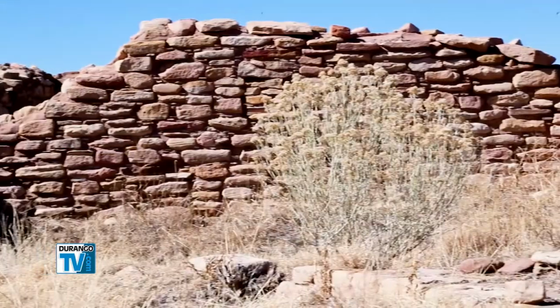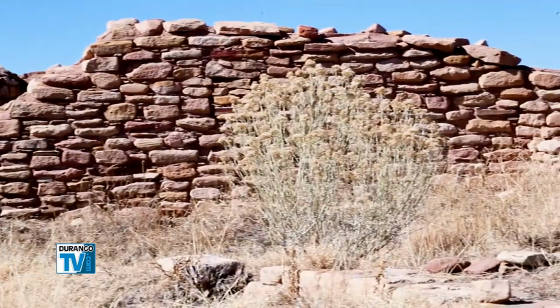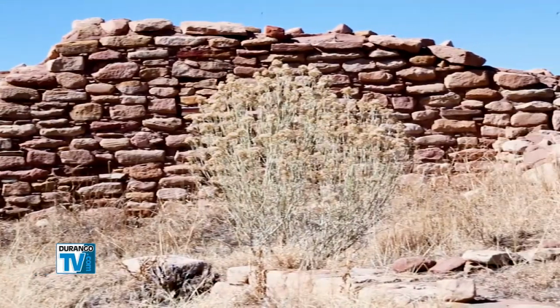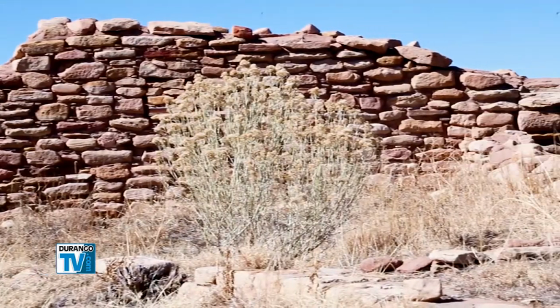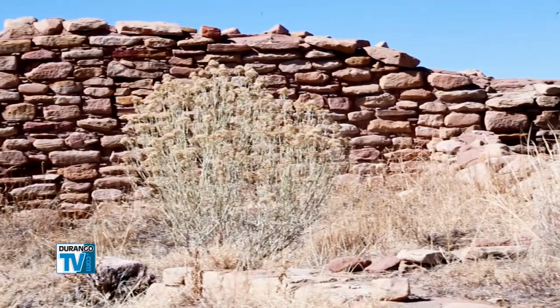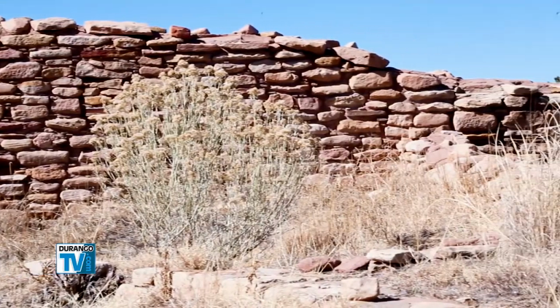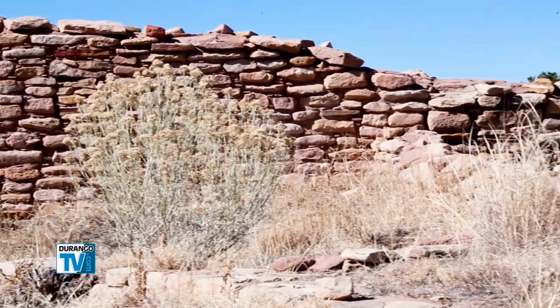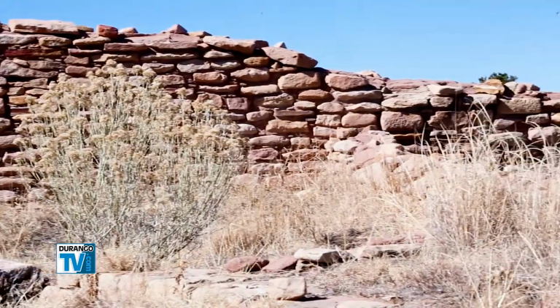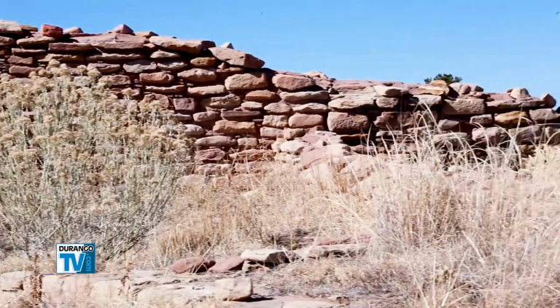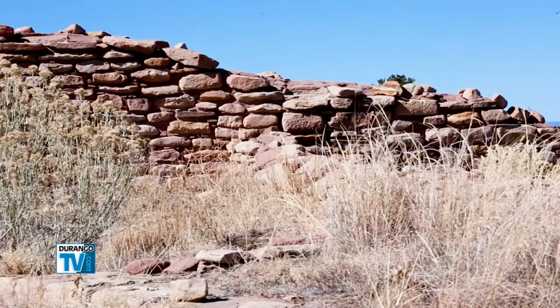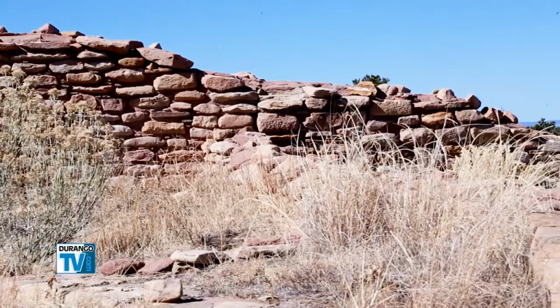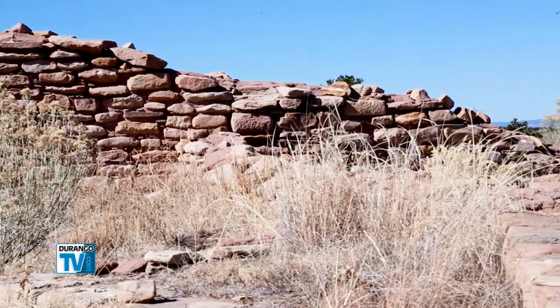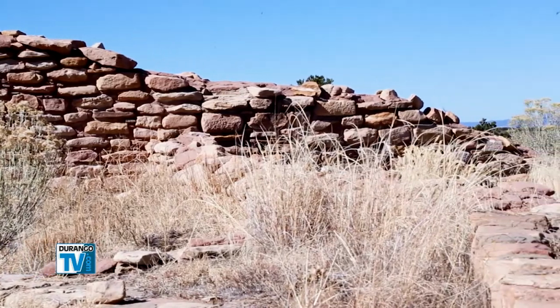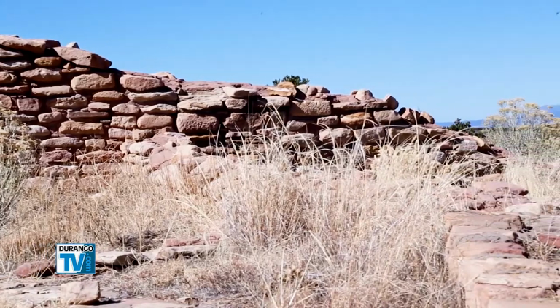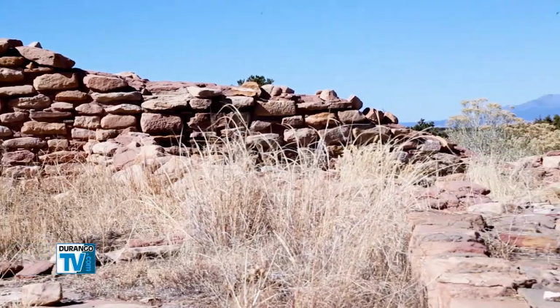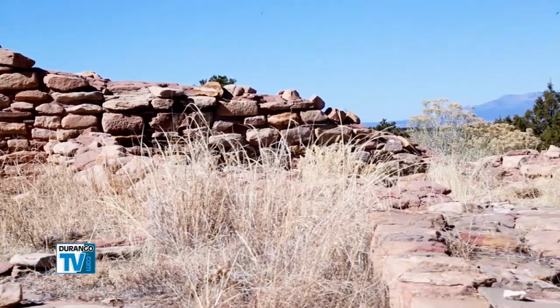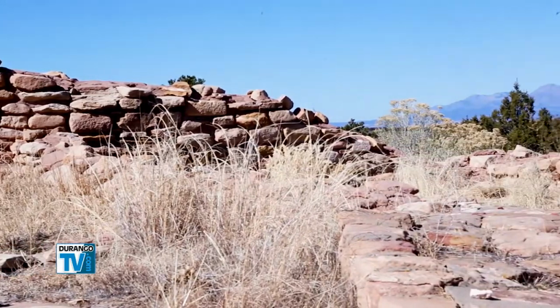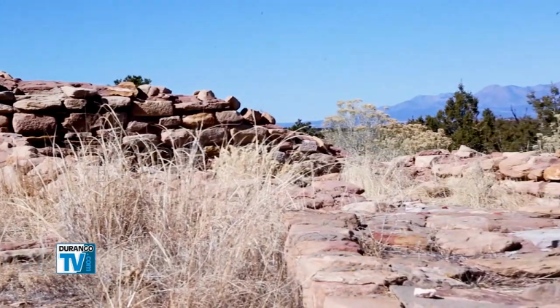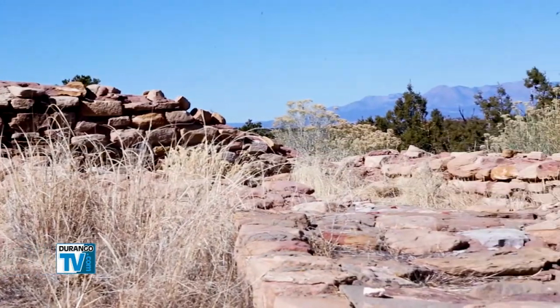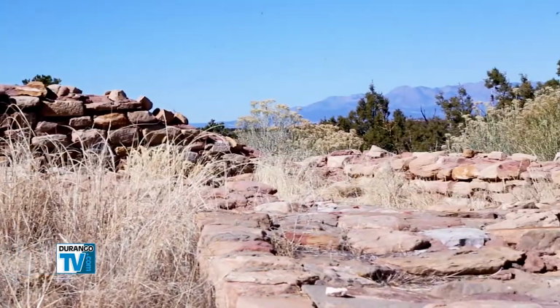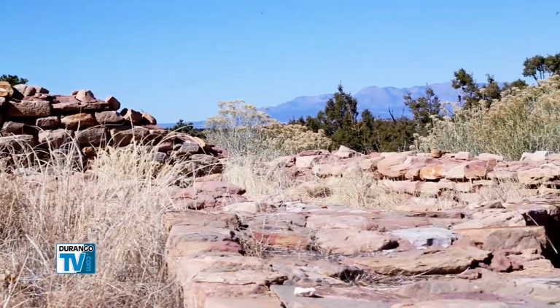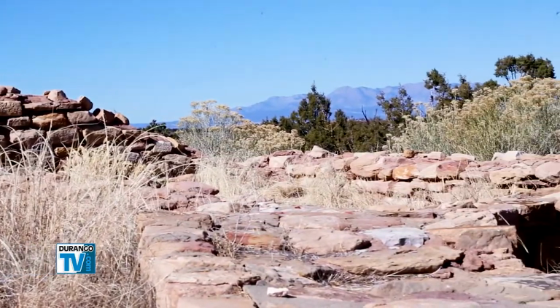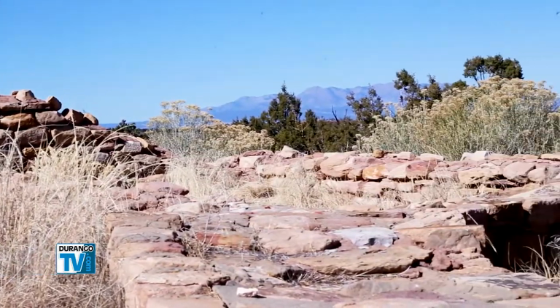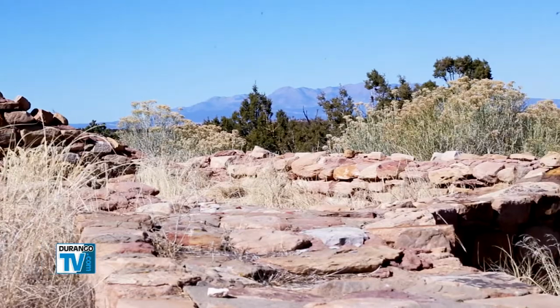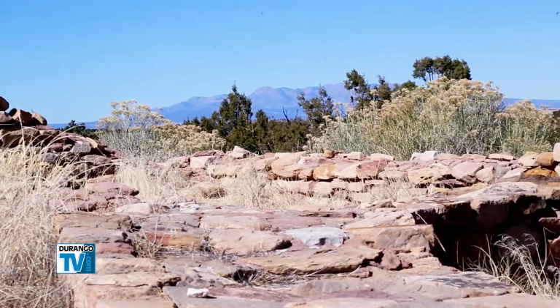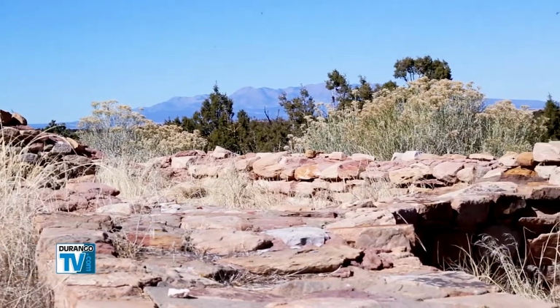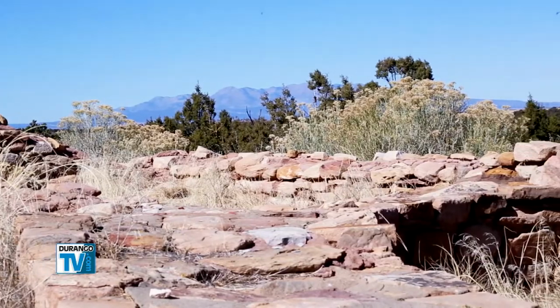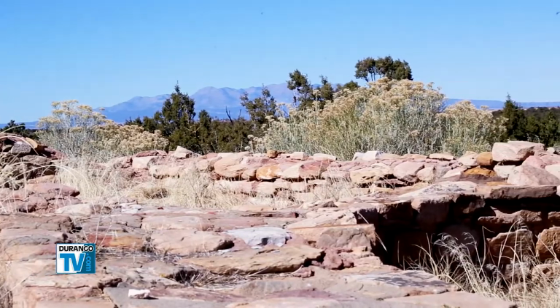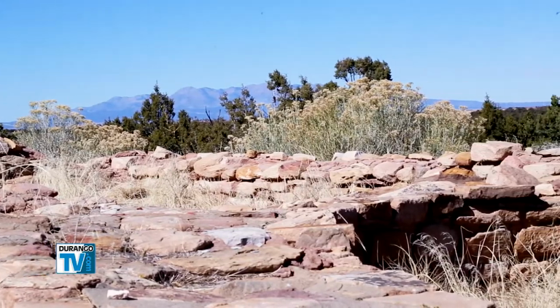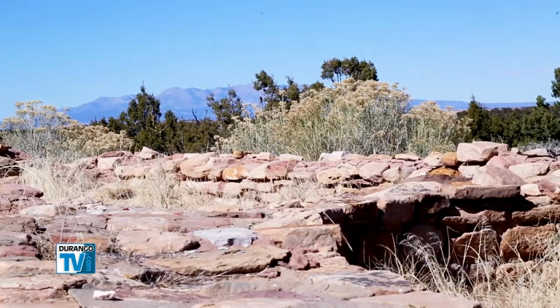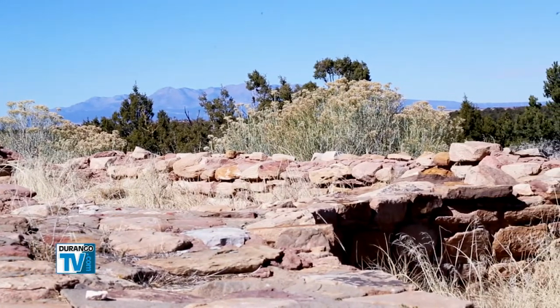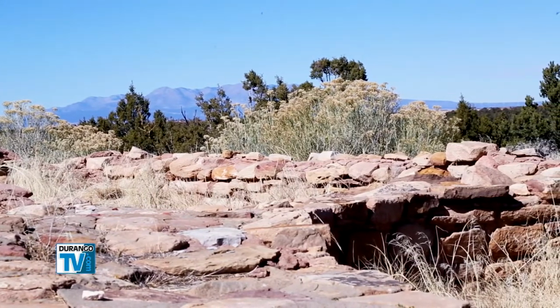400 people lived there at the height of its occupation between 1100 and 1300 CE. That's when the Pueblo people began their migration south along the Rio Grande River Valley and west to the northern mesas of Arizona.